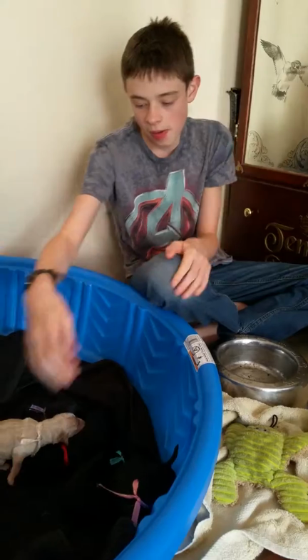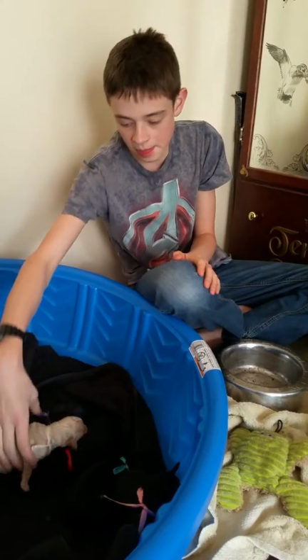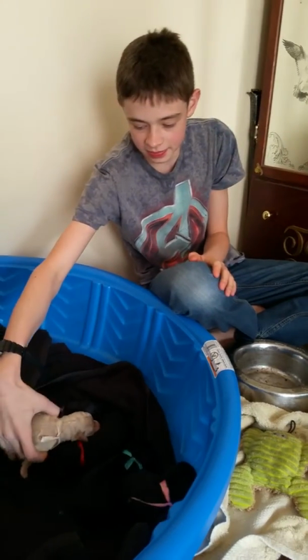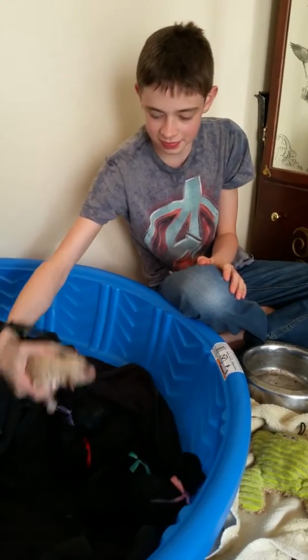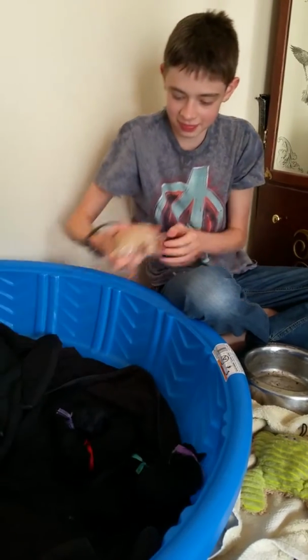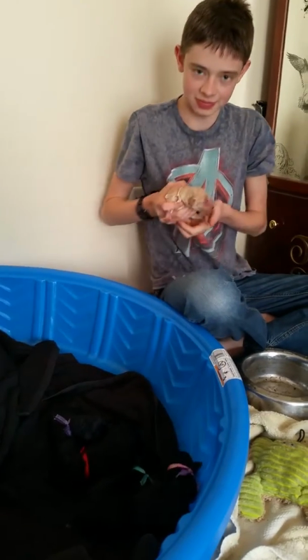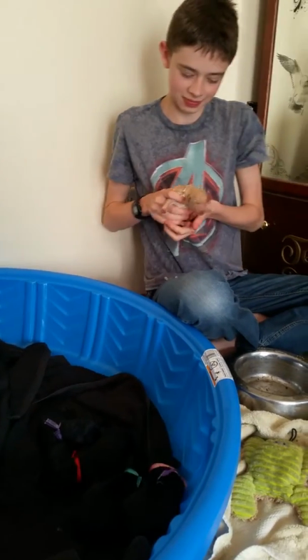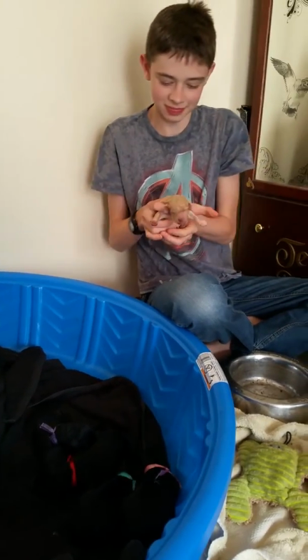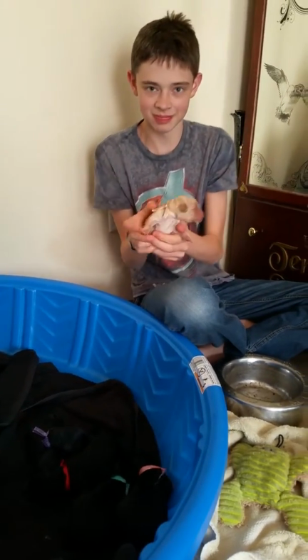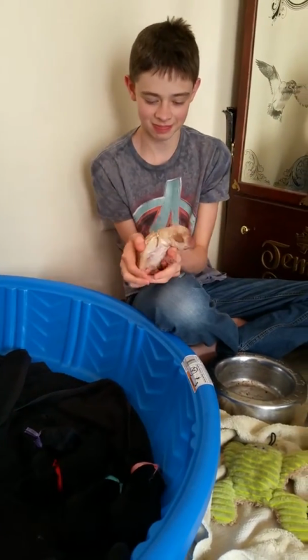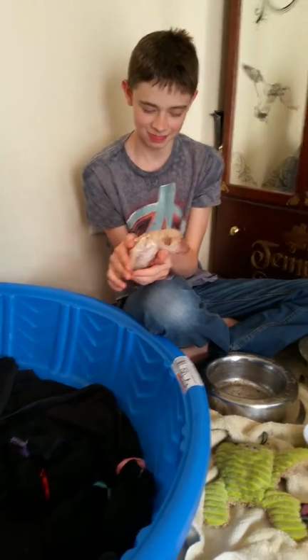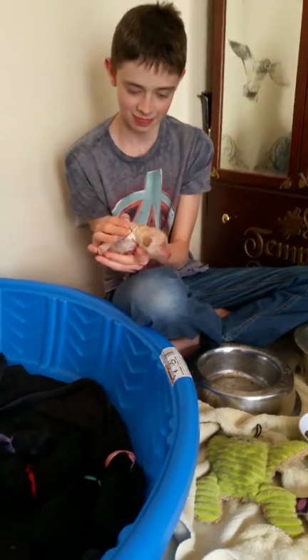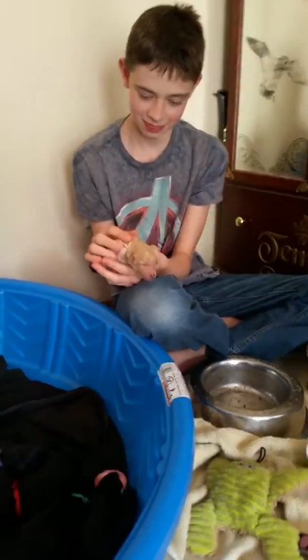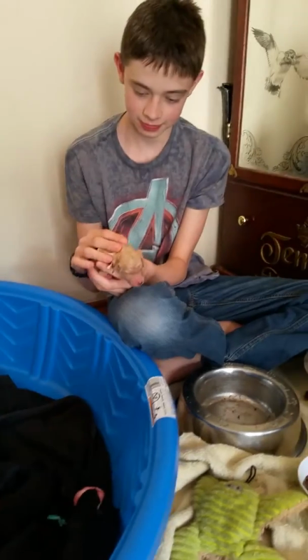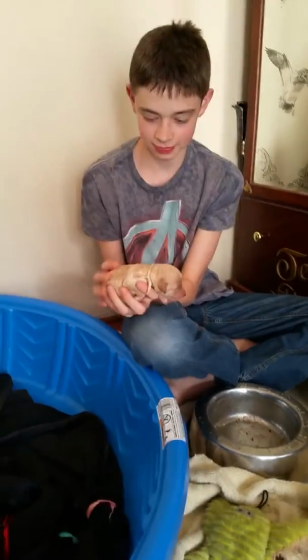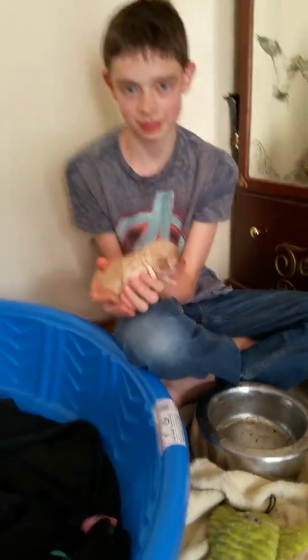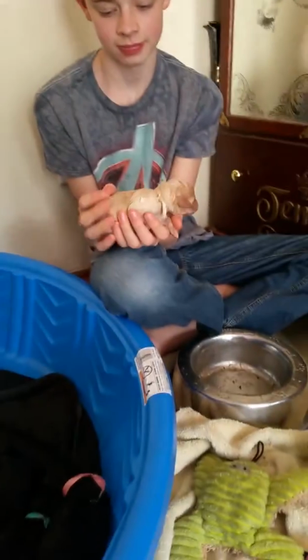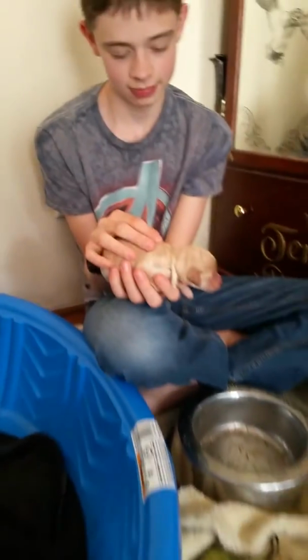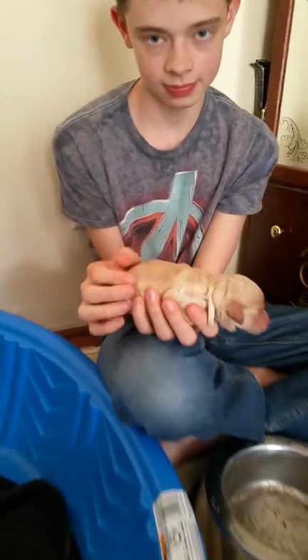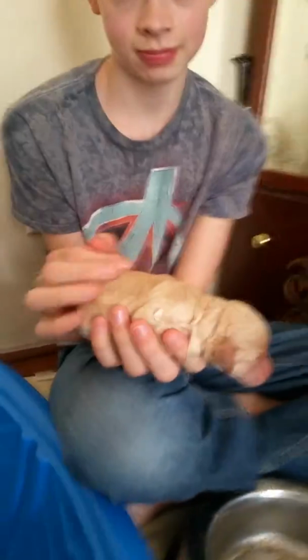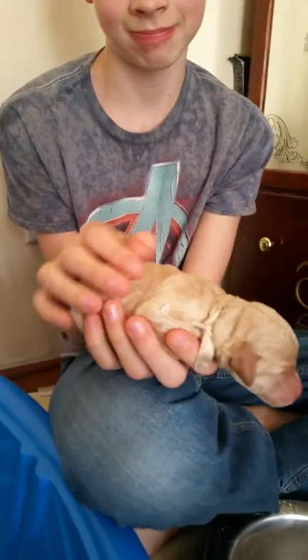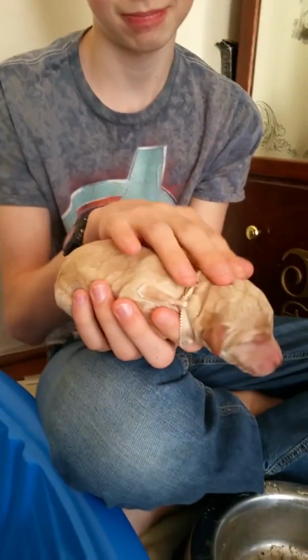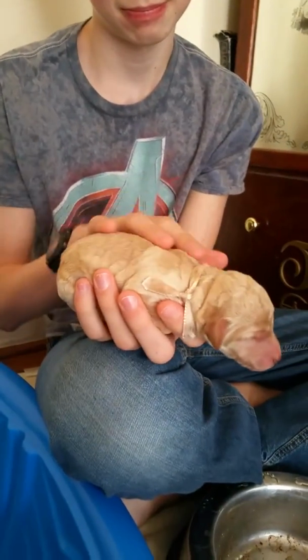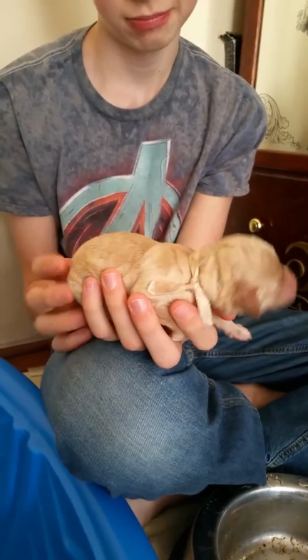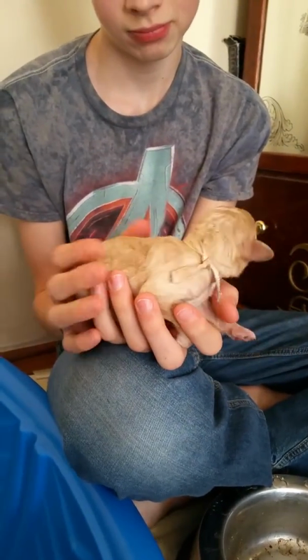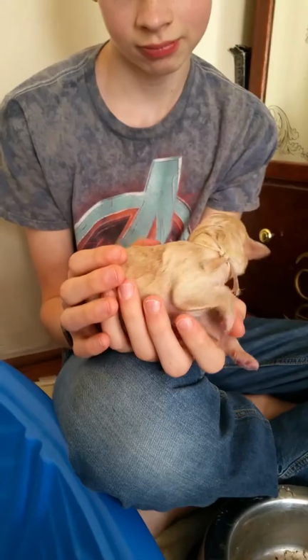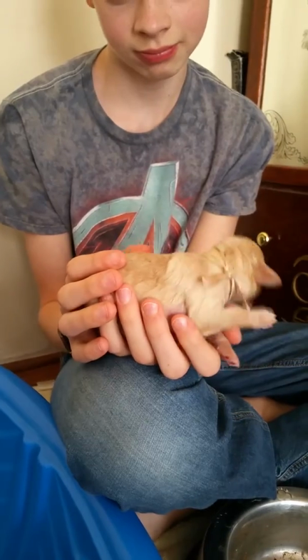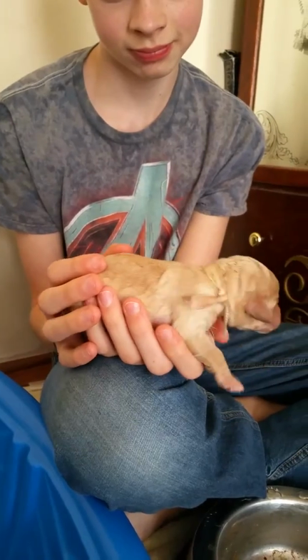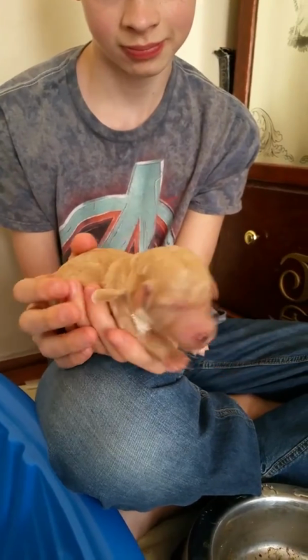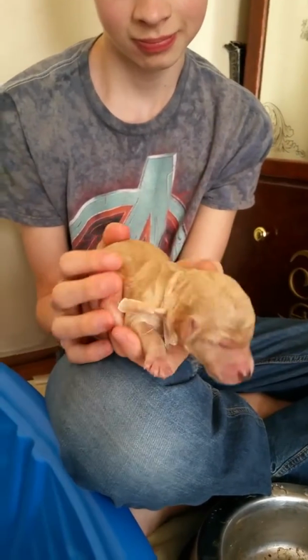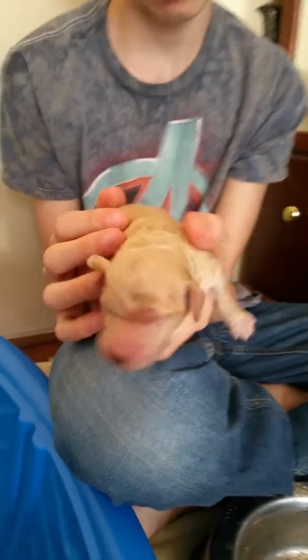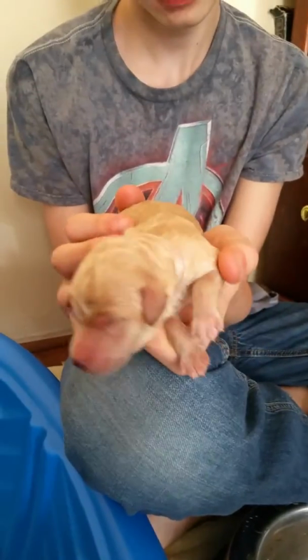Alright, this is day one of the puppies. So let's introduce them. This is baby girl number one. She's our white puppy. She's got the white collar on. Hi sweetie.